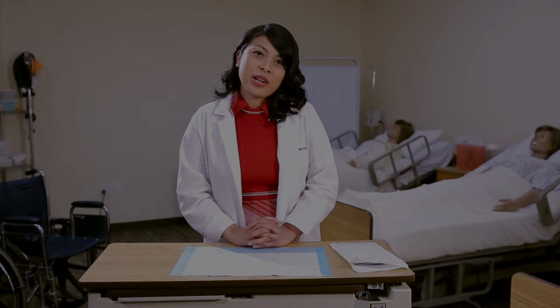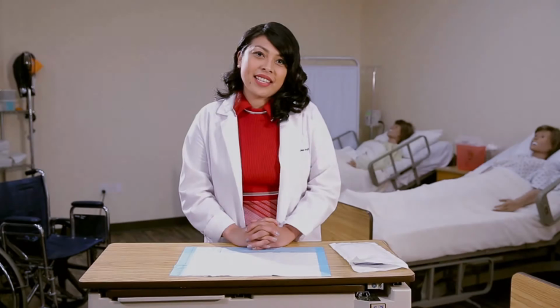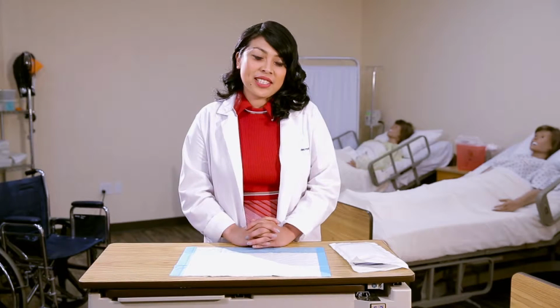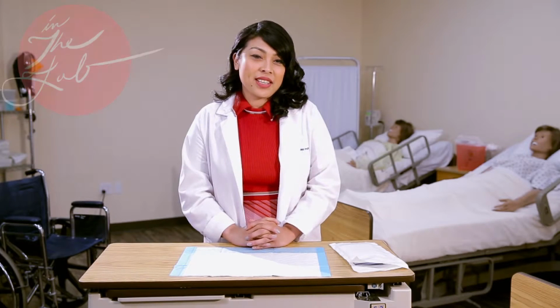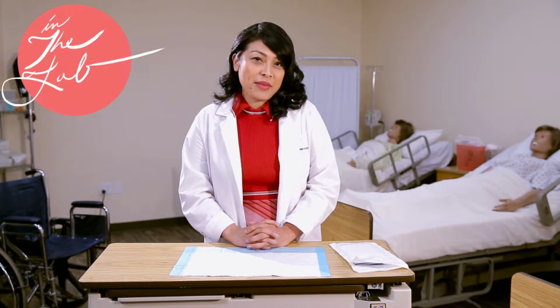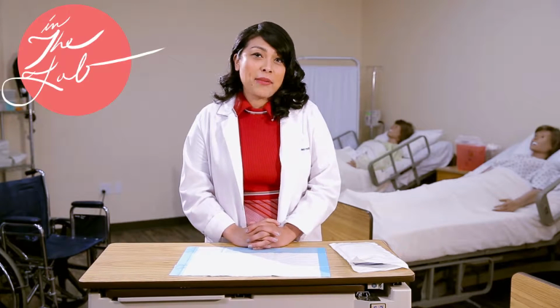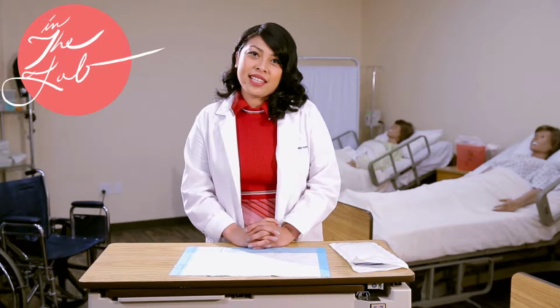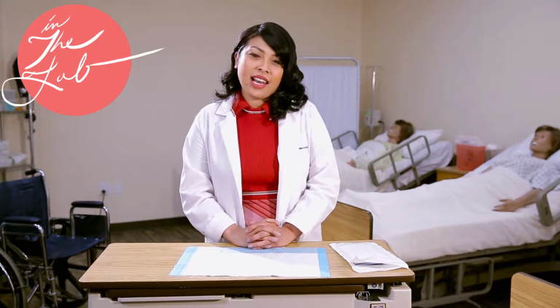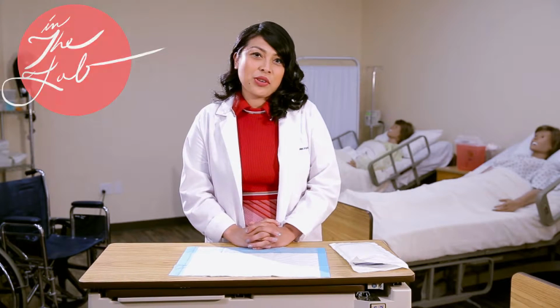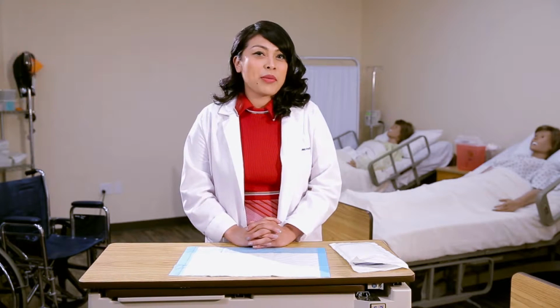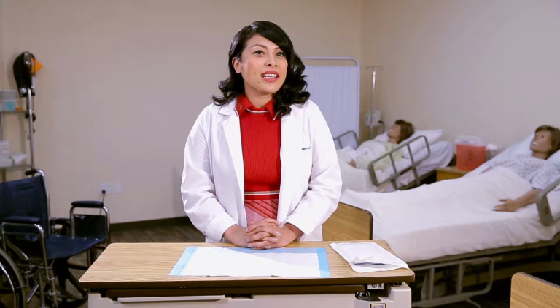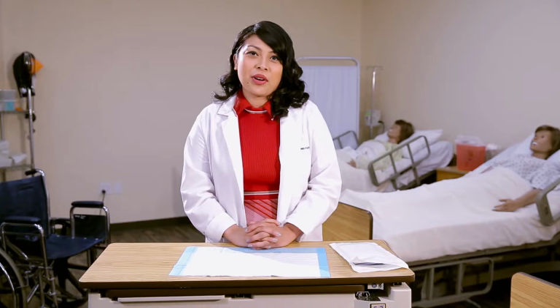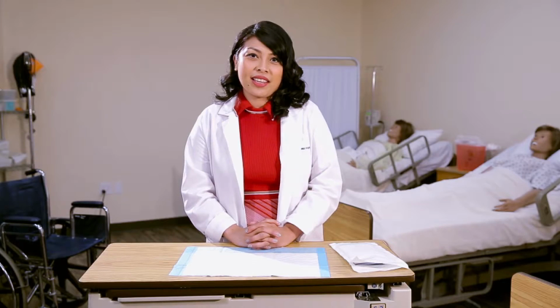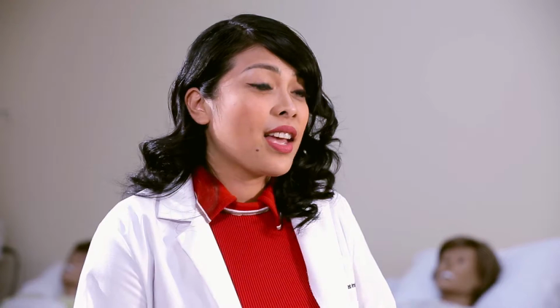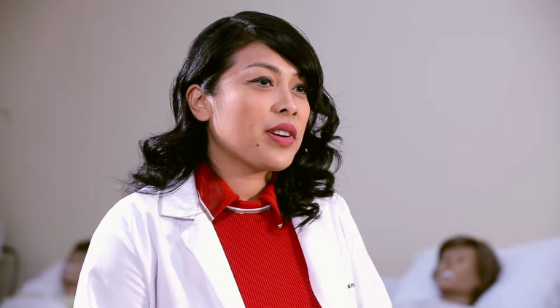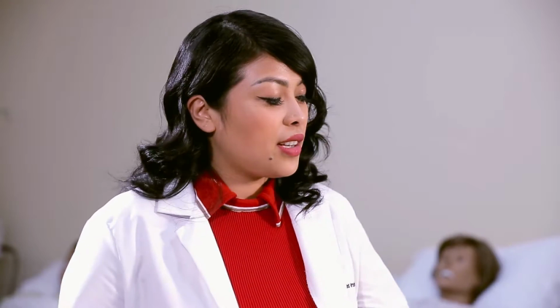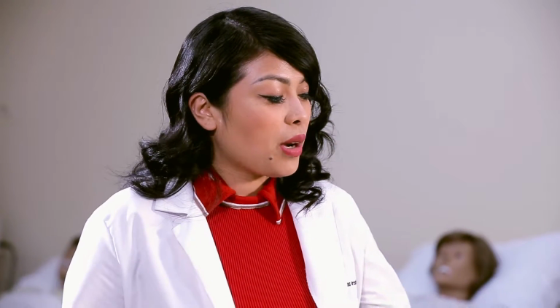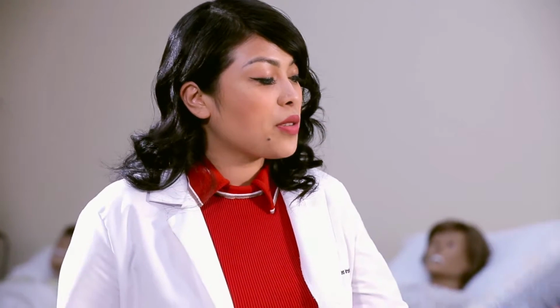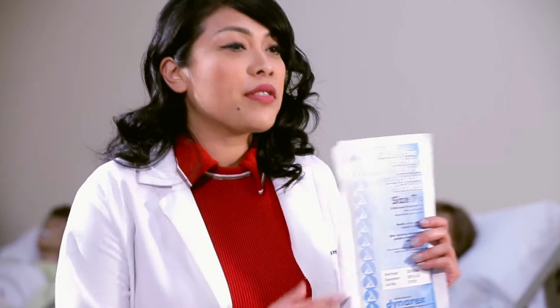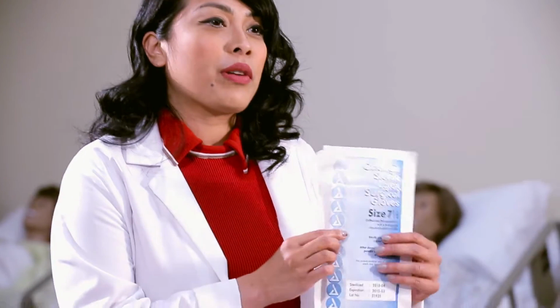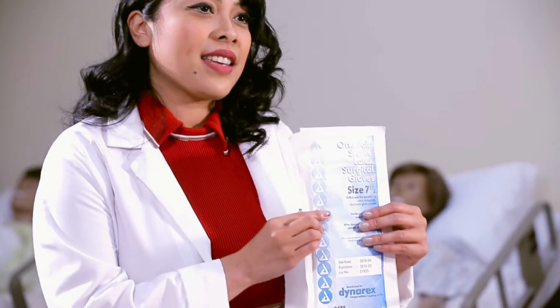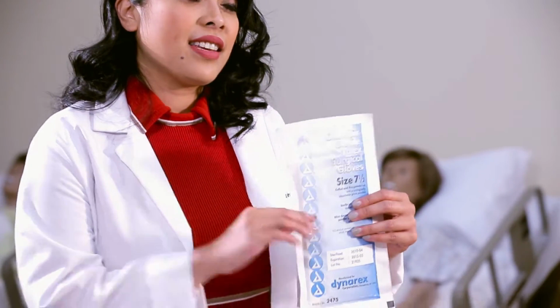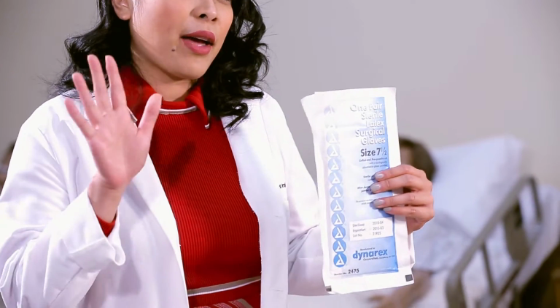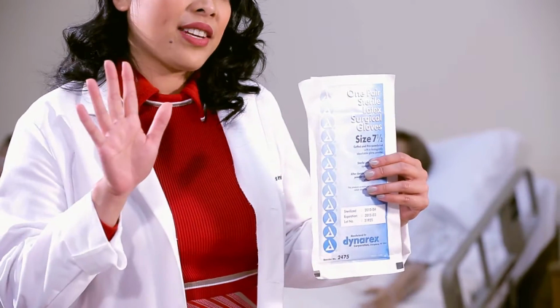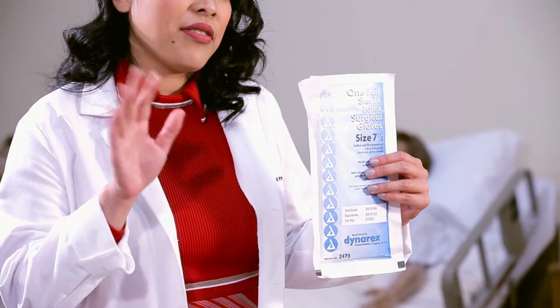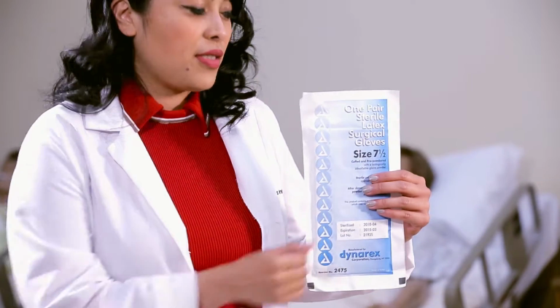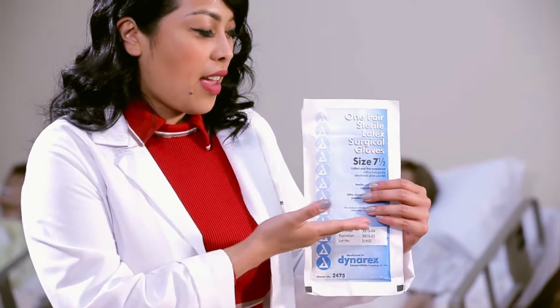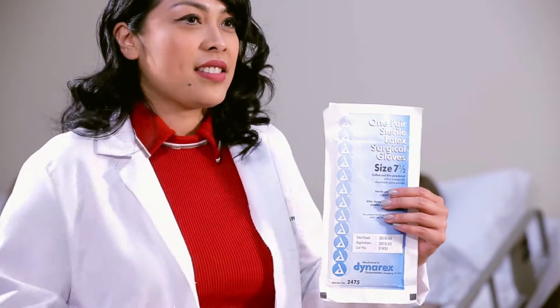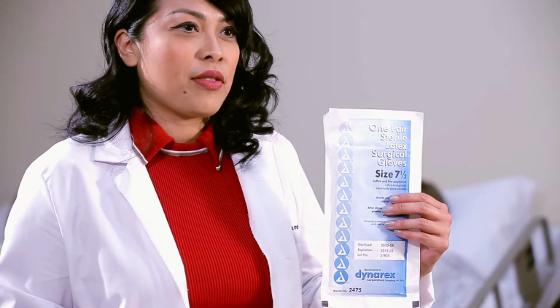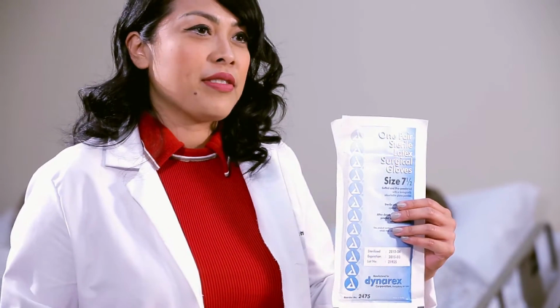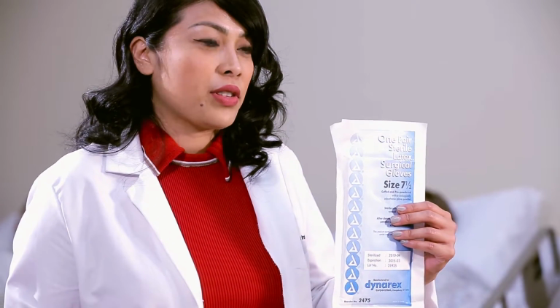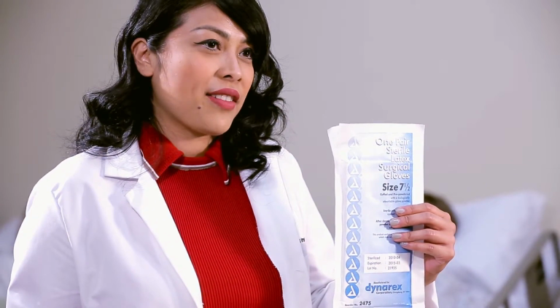Welcome back to Angela's Institute's Skills Lab. I'm Miss Christine and I'm going to show you the proper technique of sterile gloving. First, you want to make sure that the gloves are the perfect size. I am a seven and a half, and this is a seven and a half size for sterile gloves.